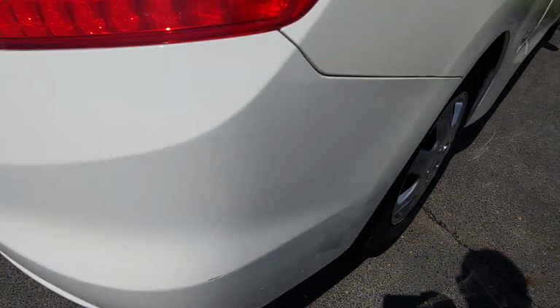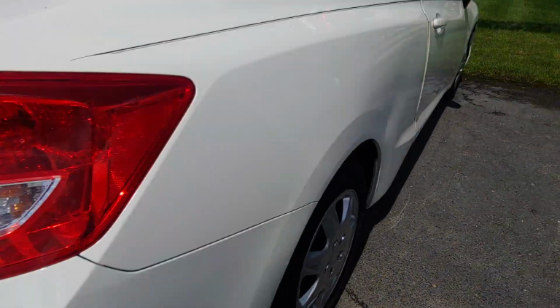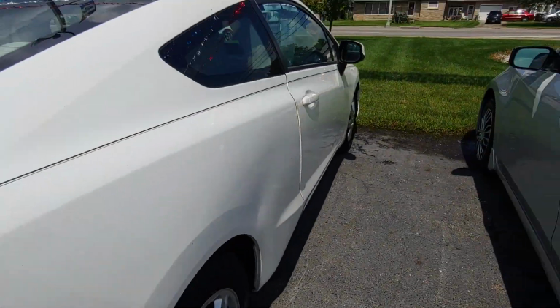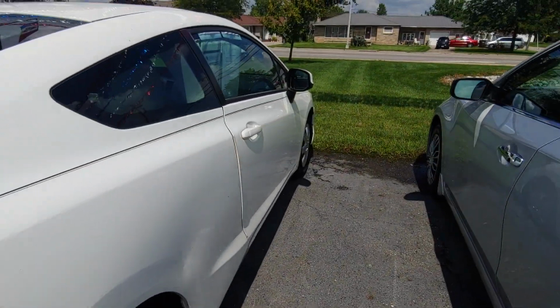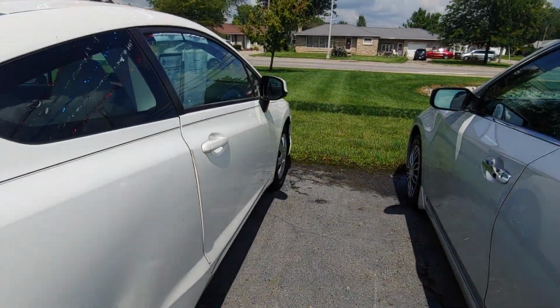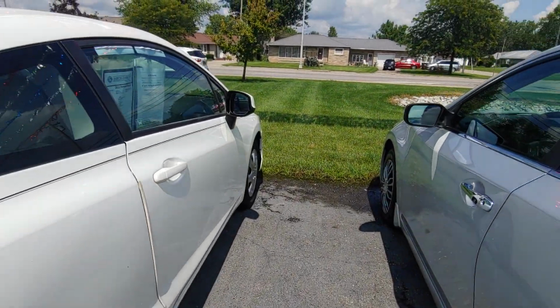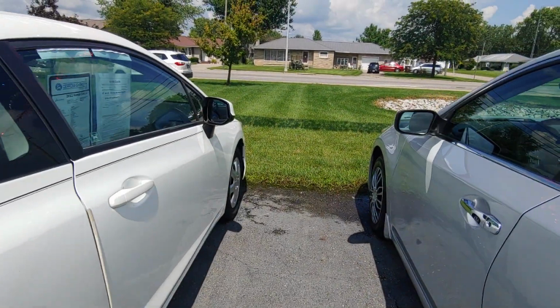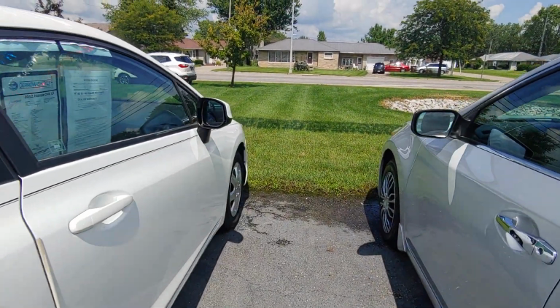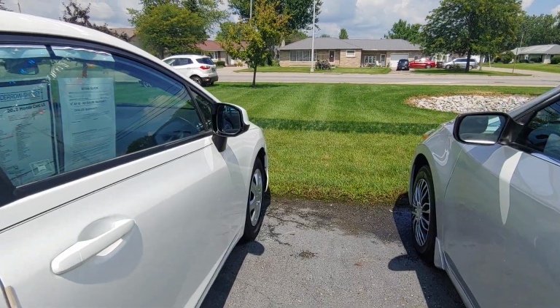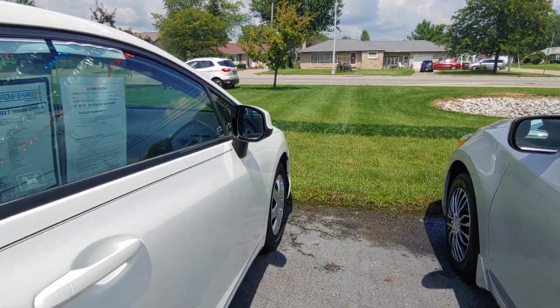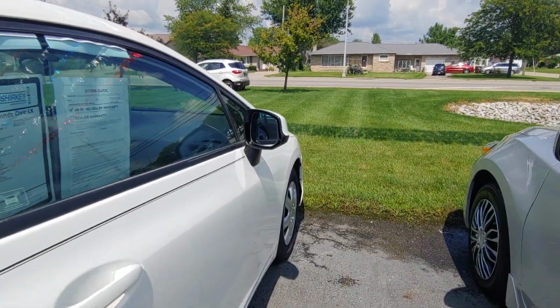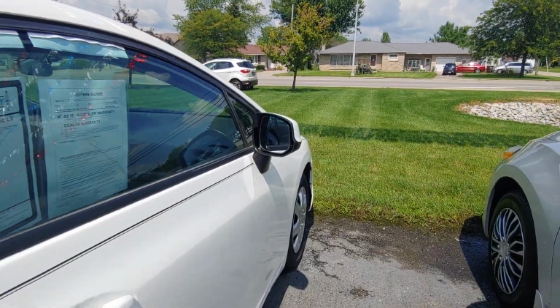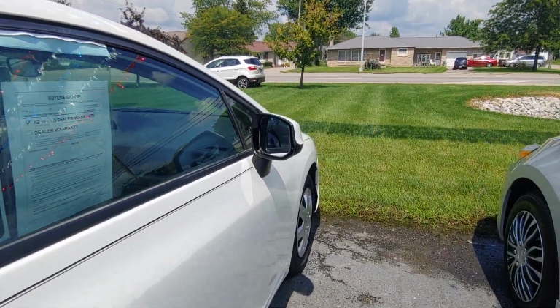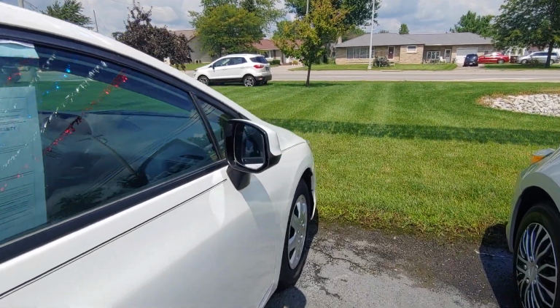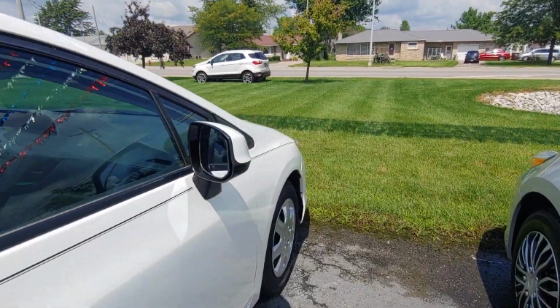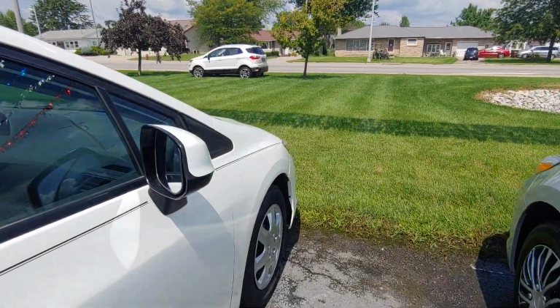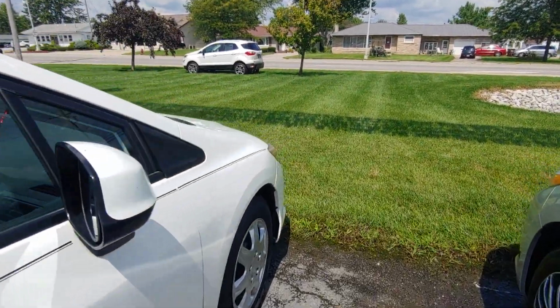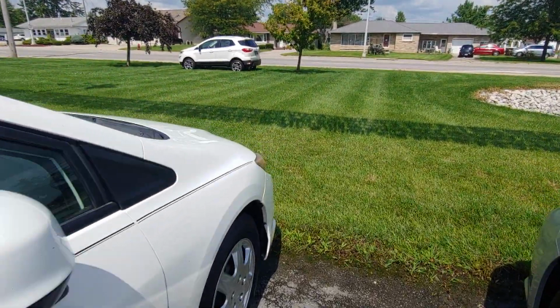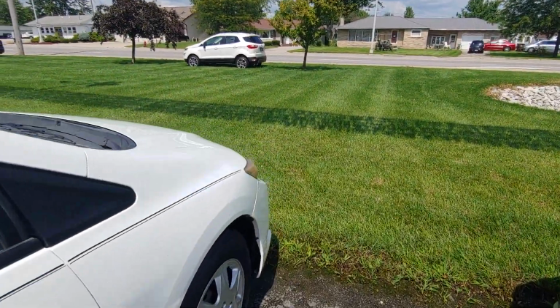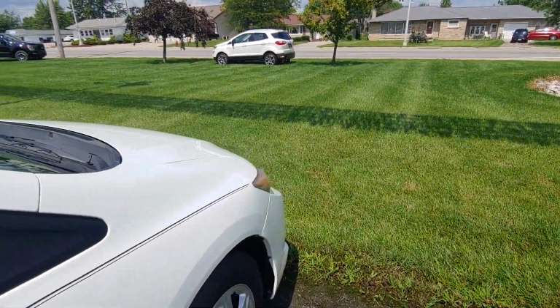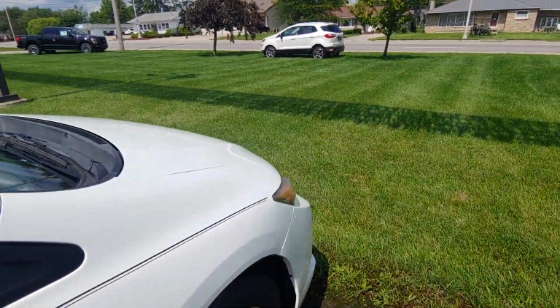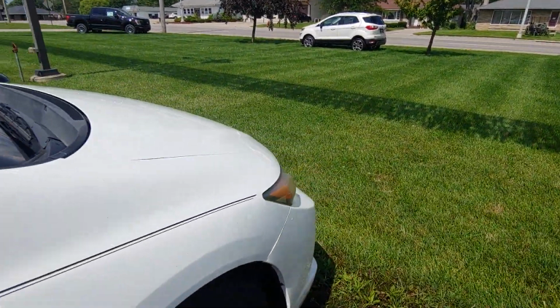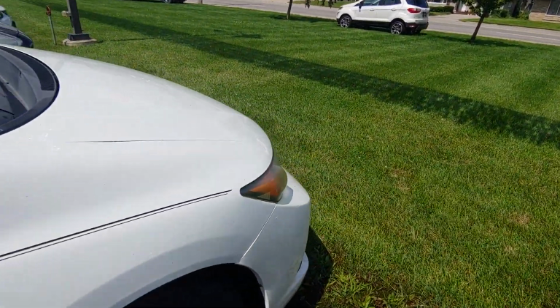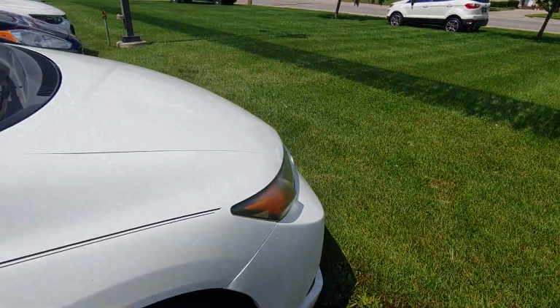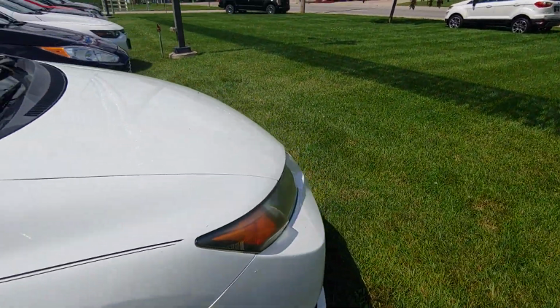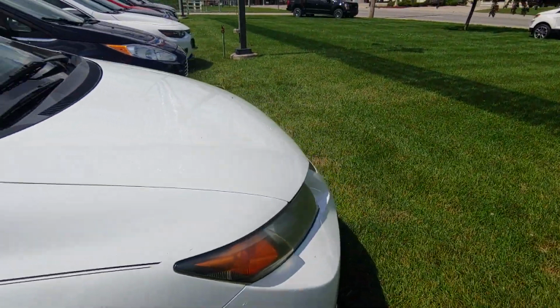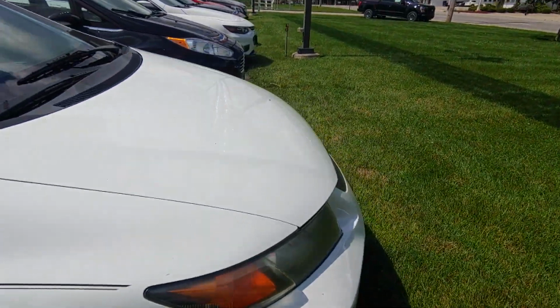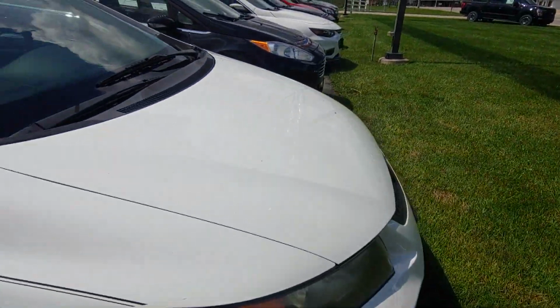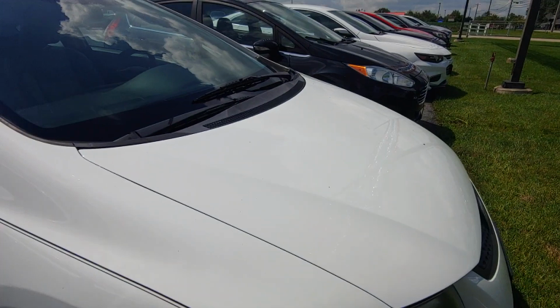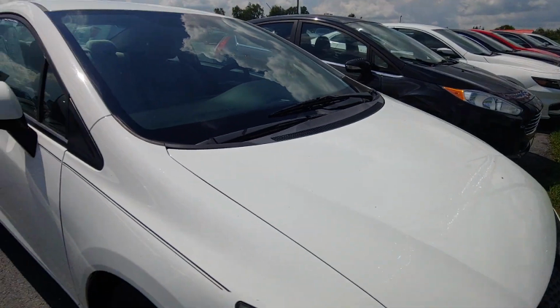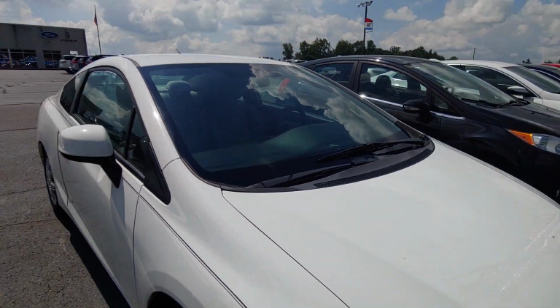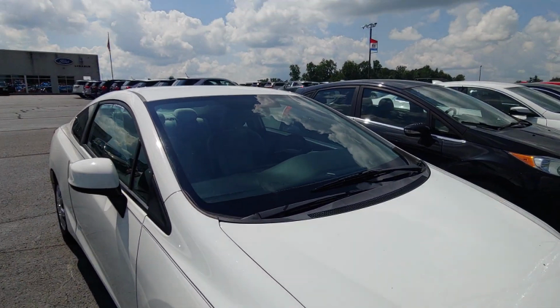Little scuff on the bumper. But it's a 10-year-old car — it's actually in pretty good shape.